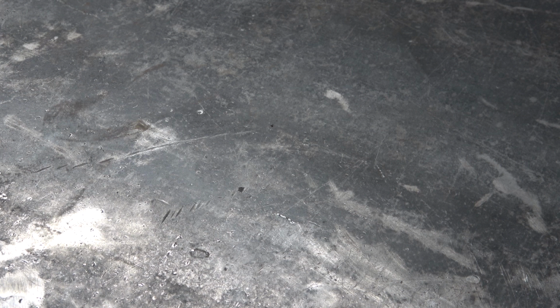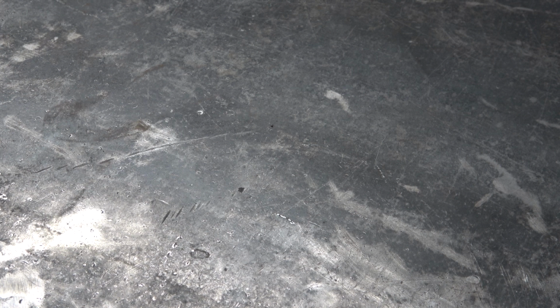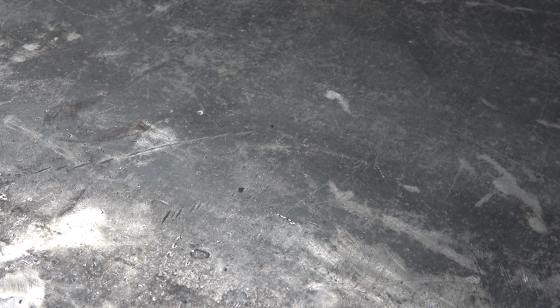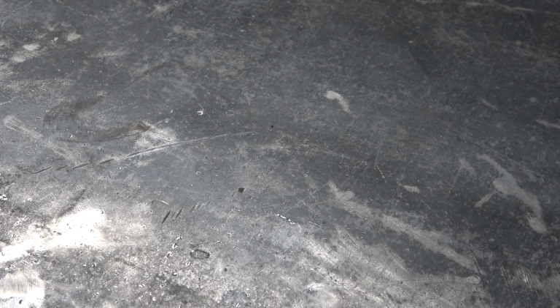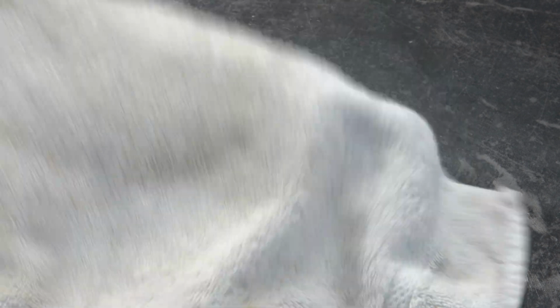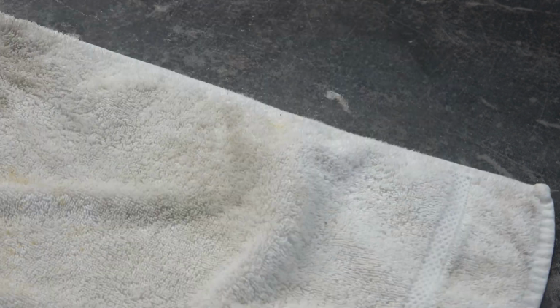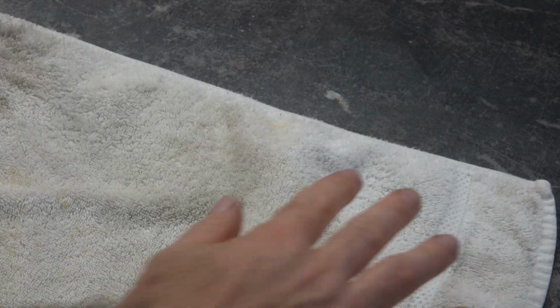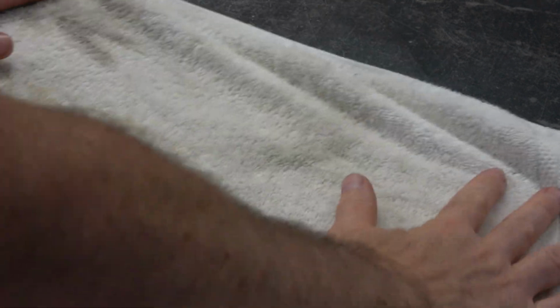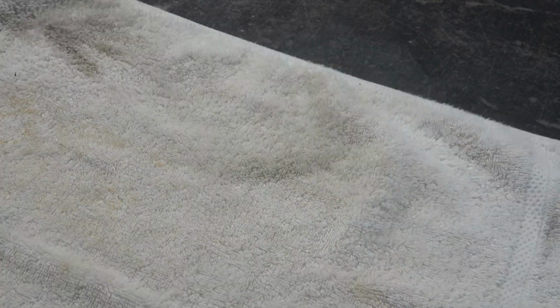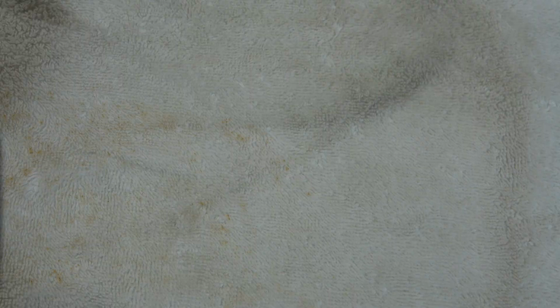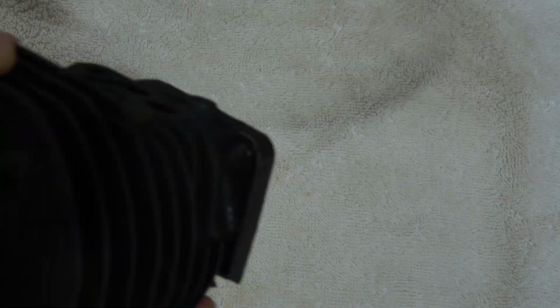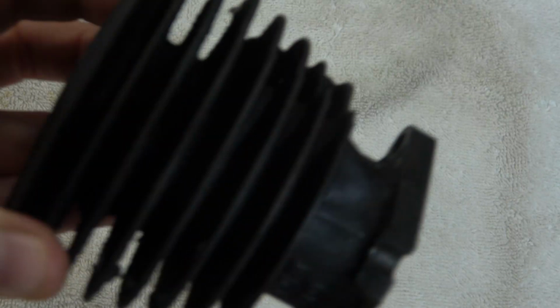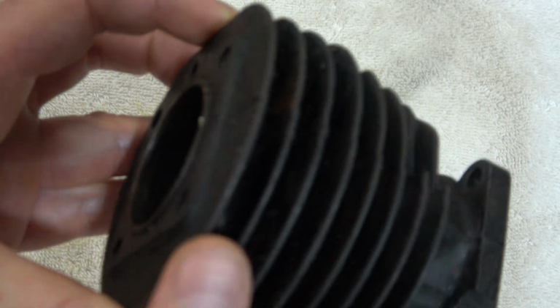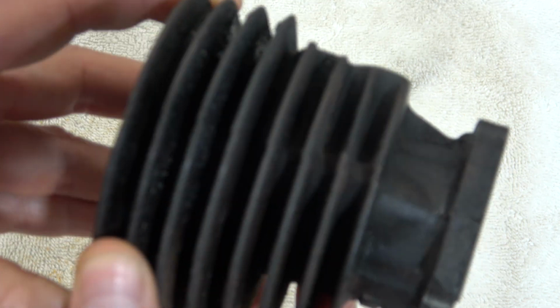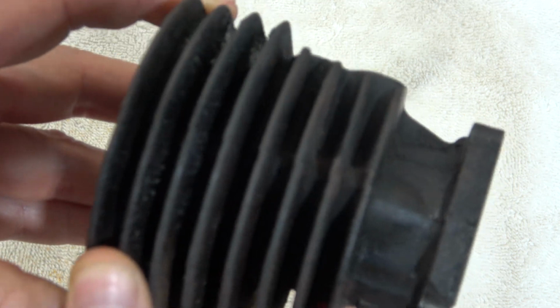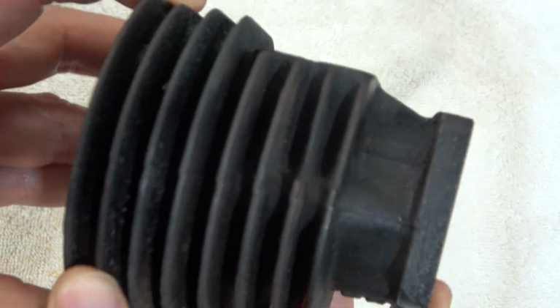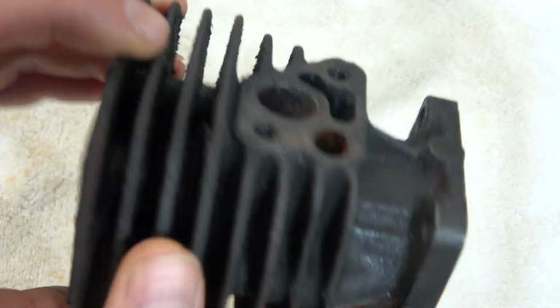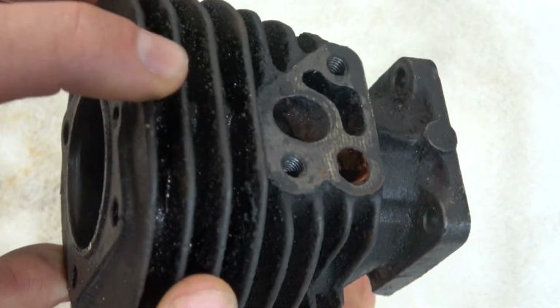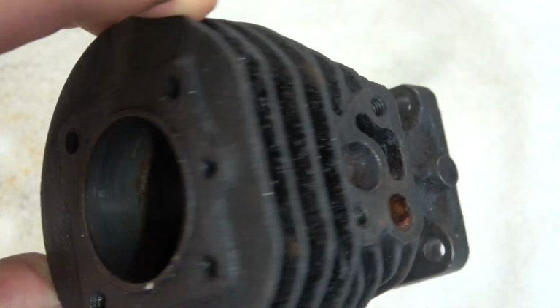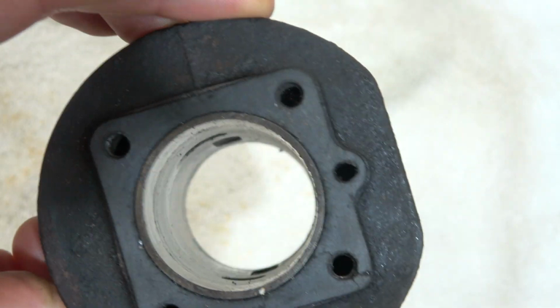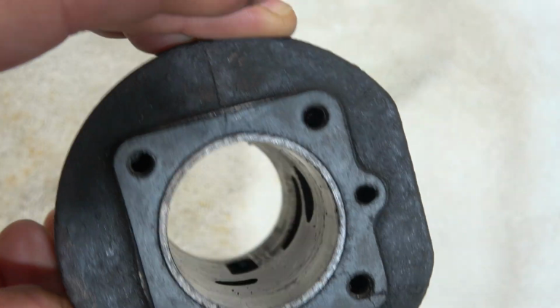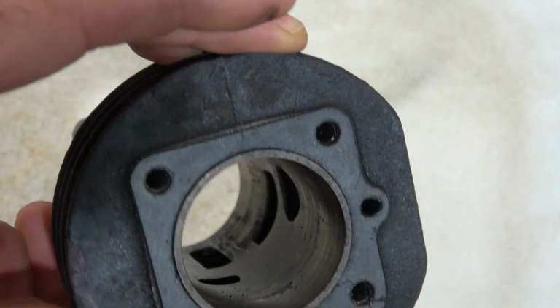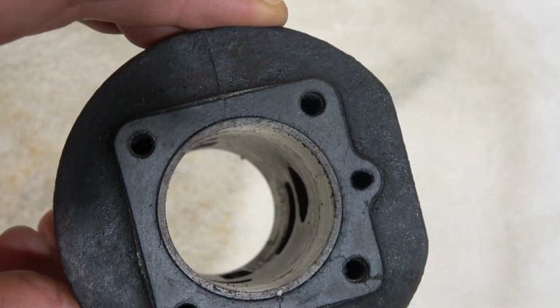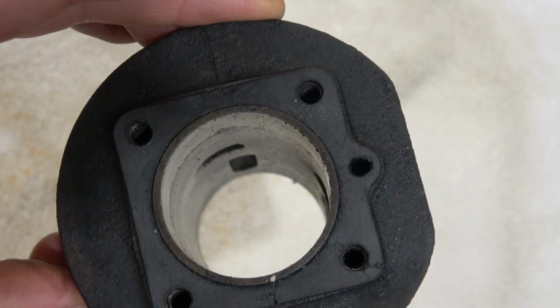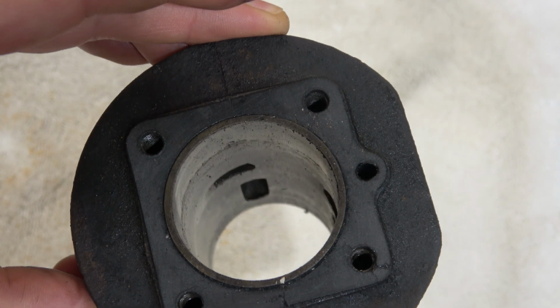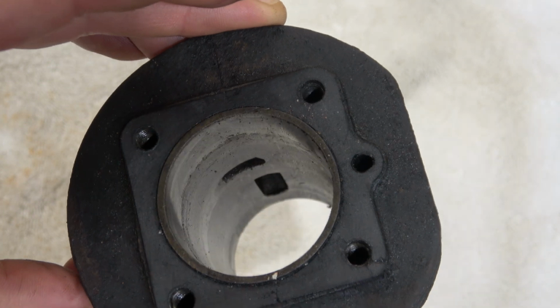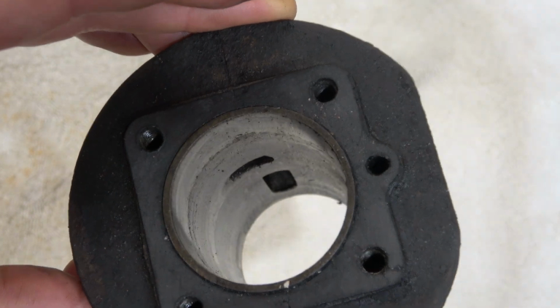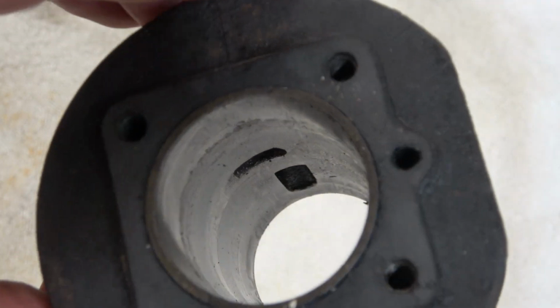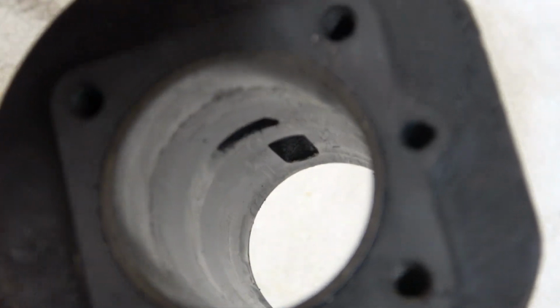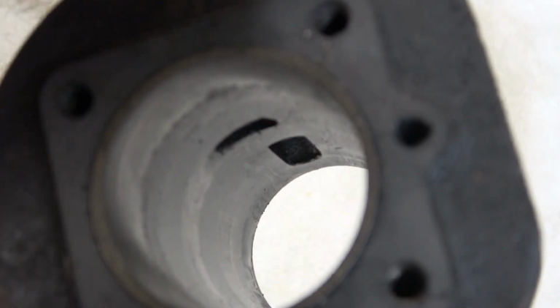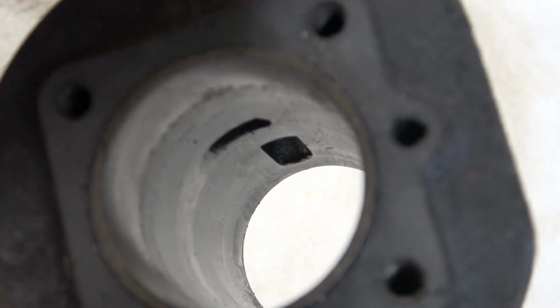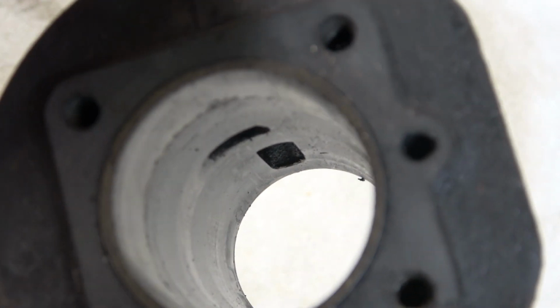Hi there, great to have you back. I thought it might be of interest to point out a nice observation I've done on one of those two-stroke engines I'm currently rebuilding.